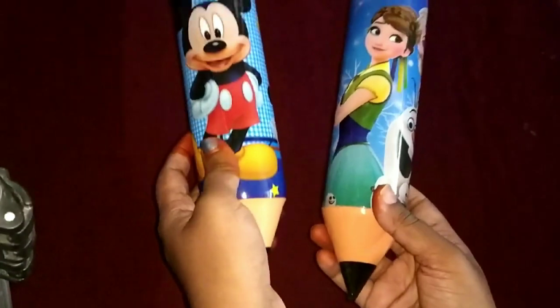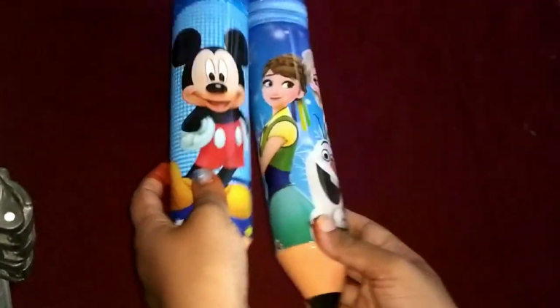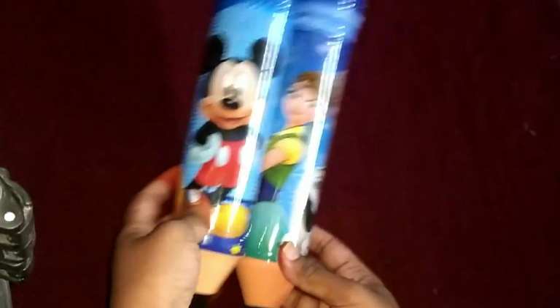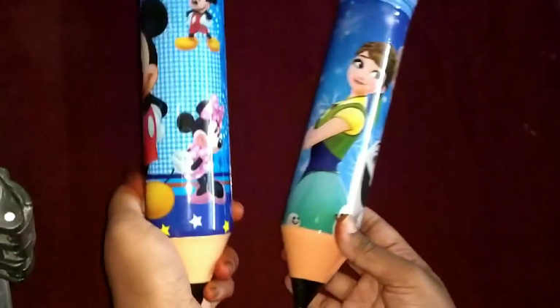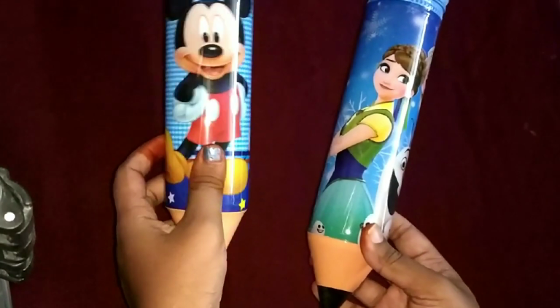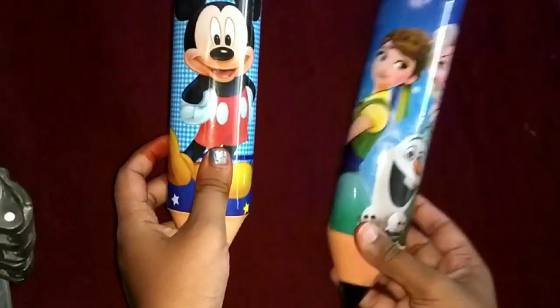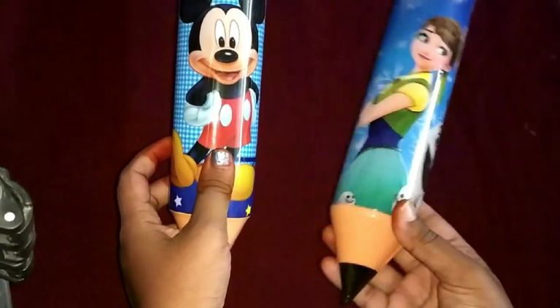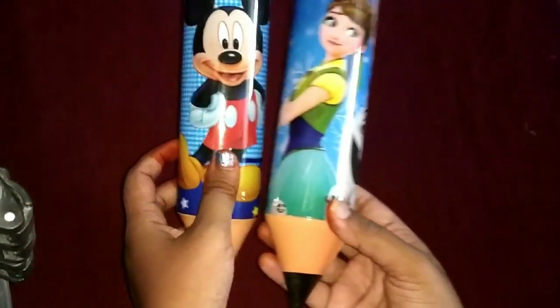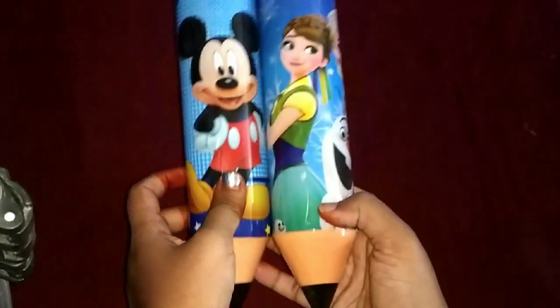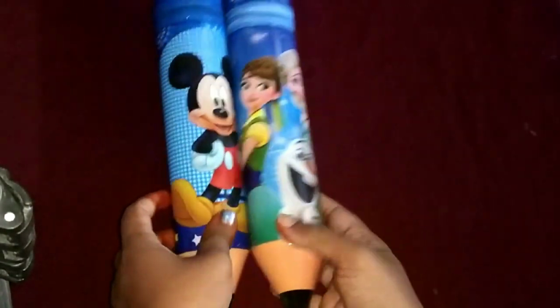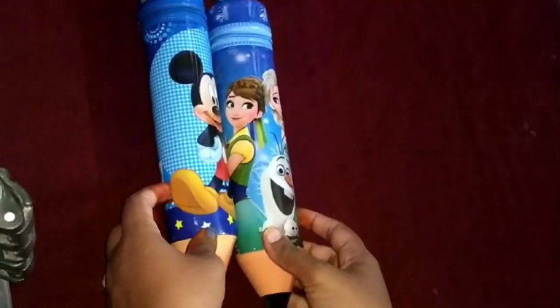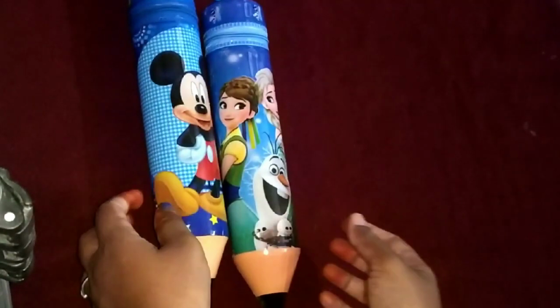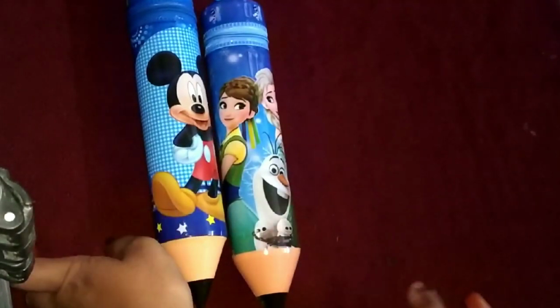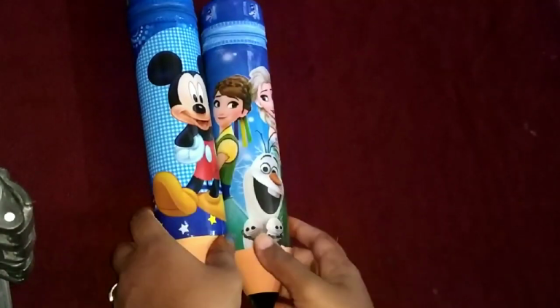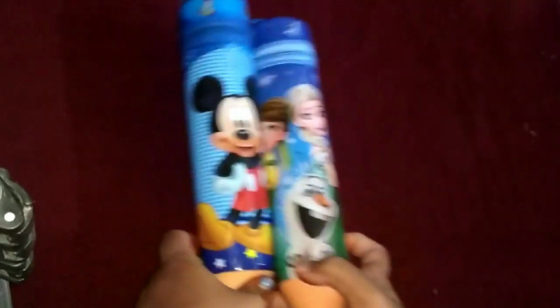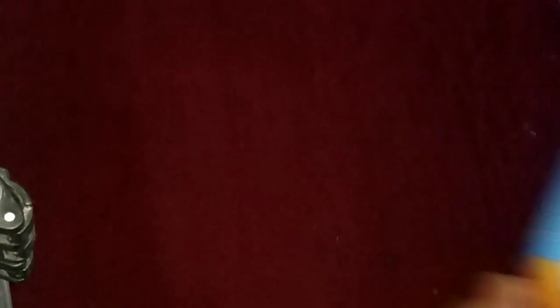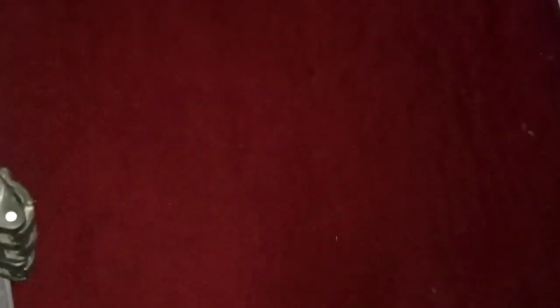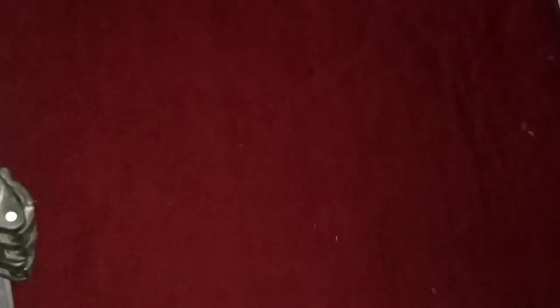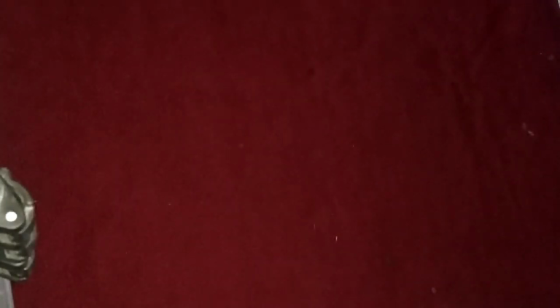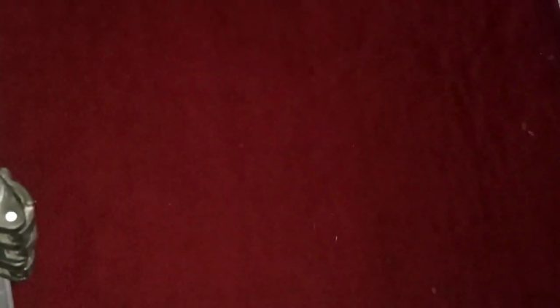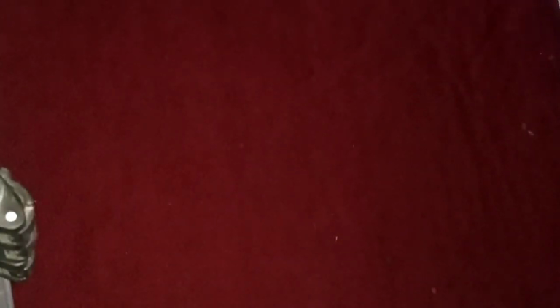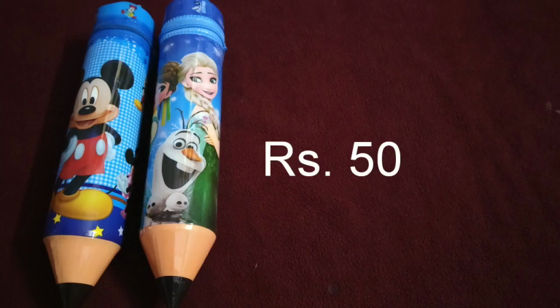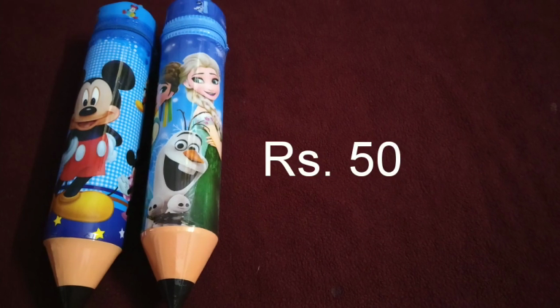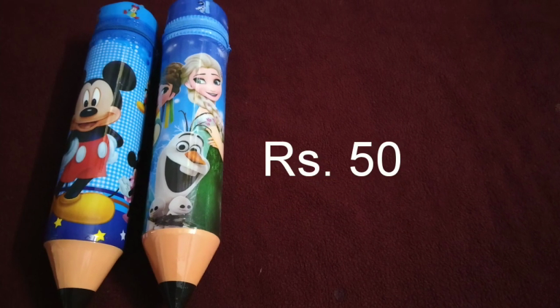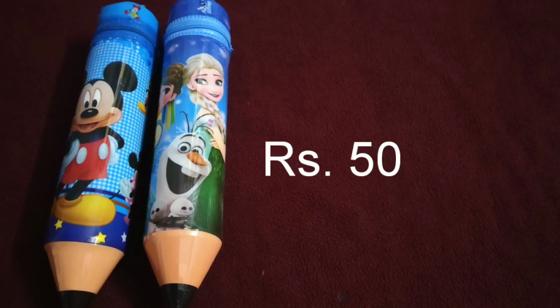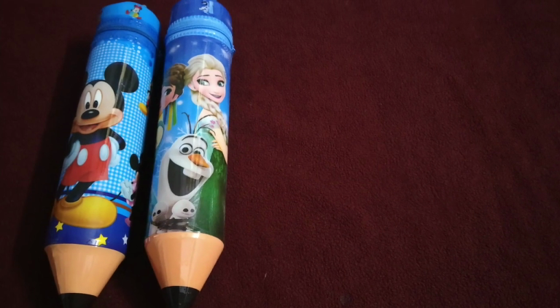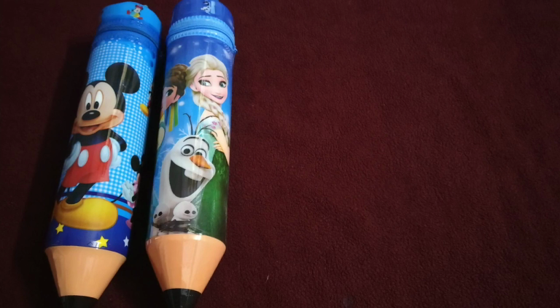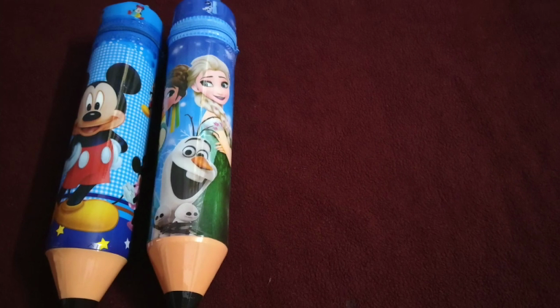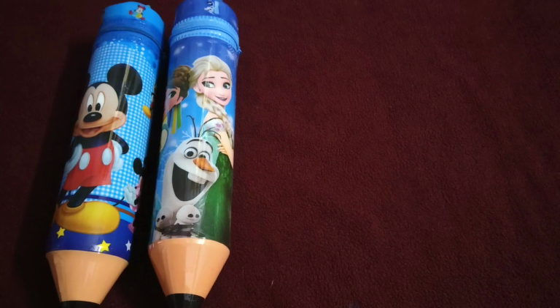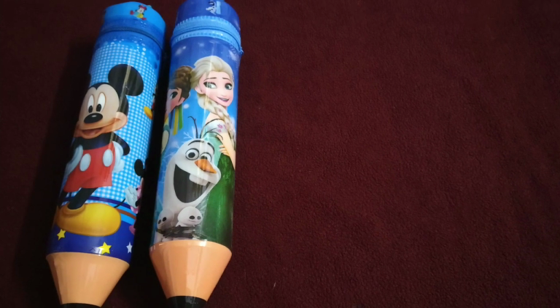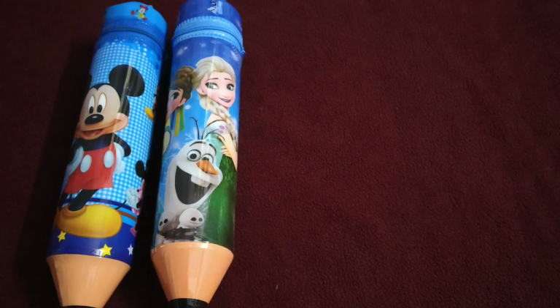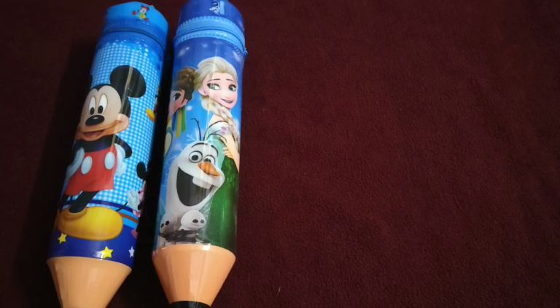Next, we have a pencil box. Here are the Frozen characters and Mini Mouse characters. We are going to store two.